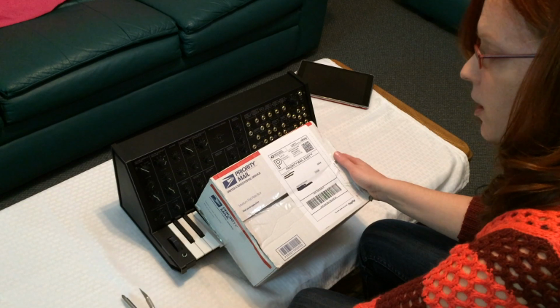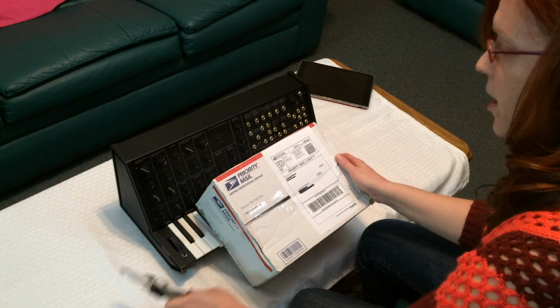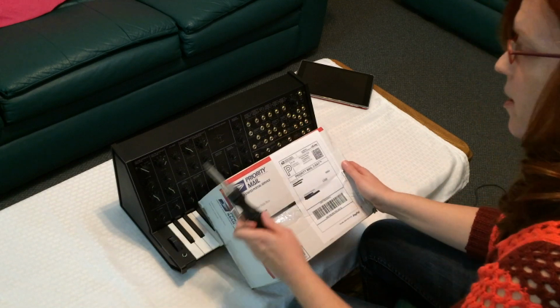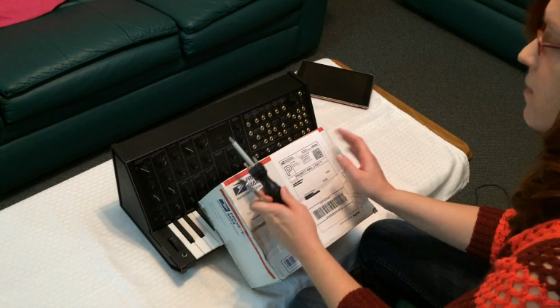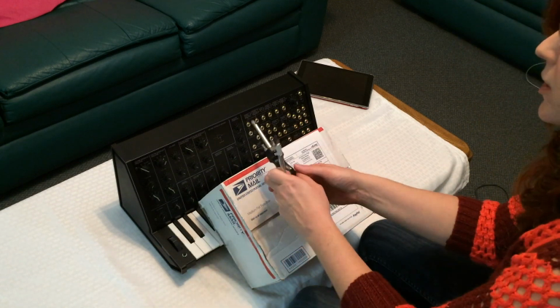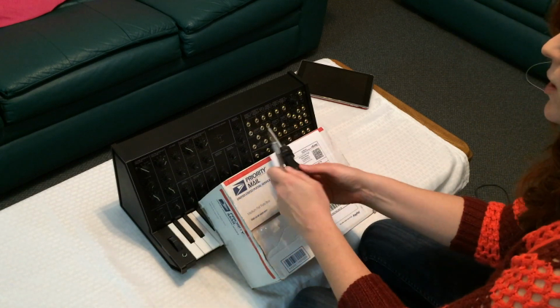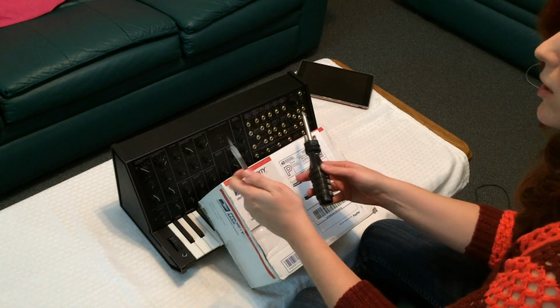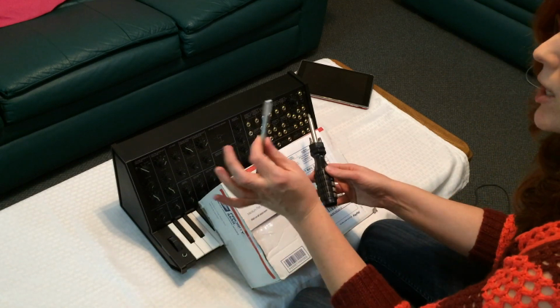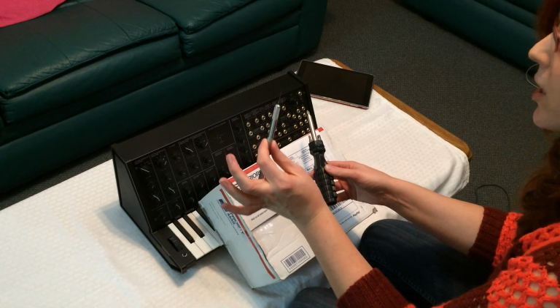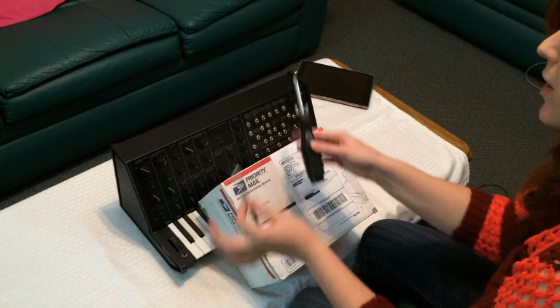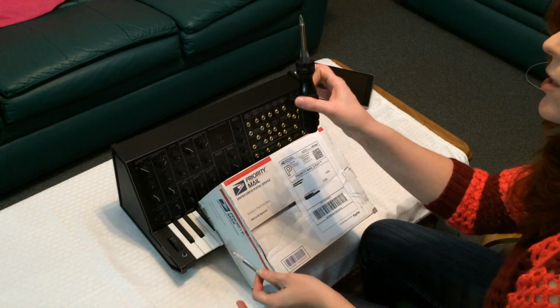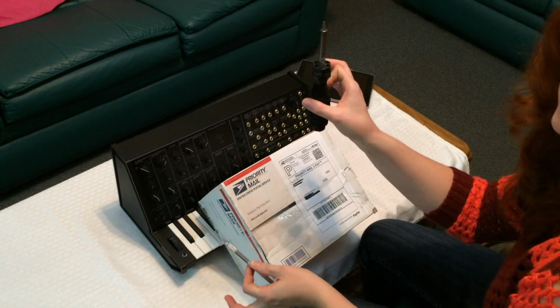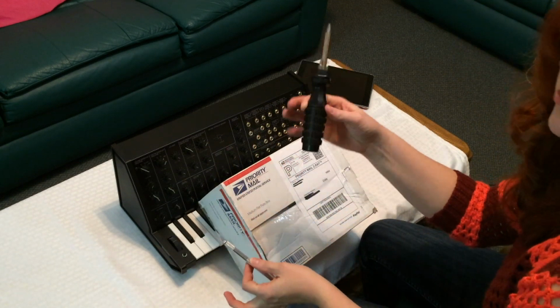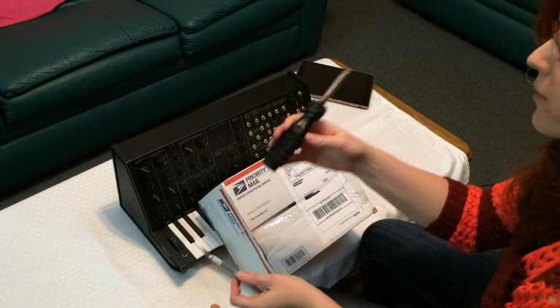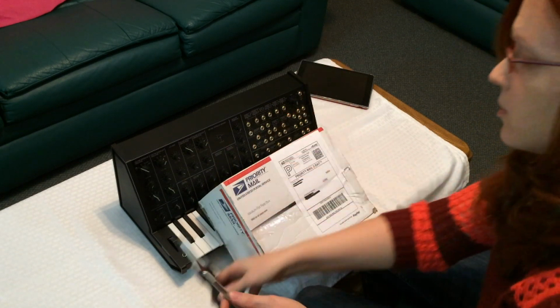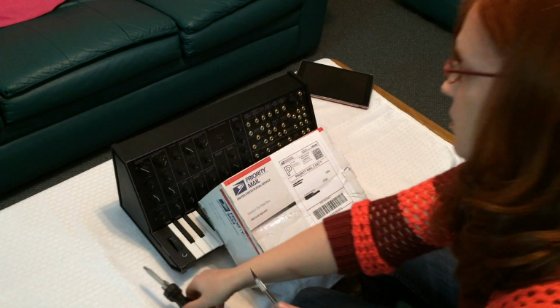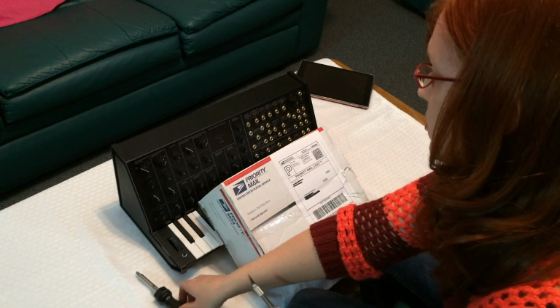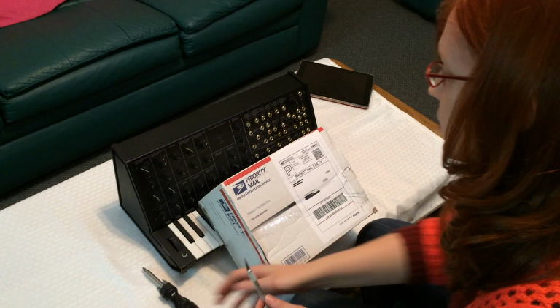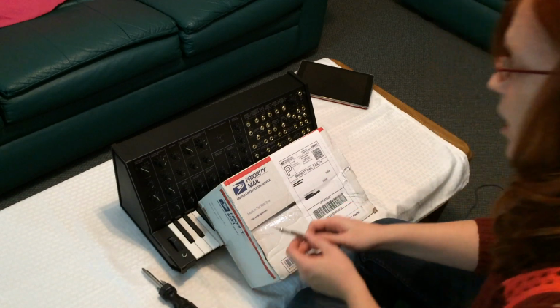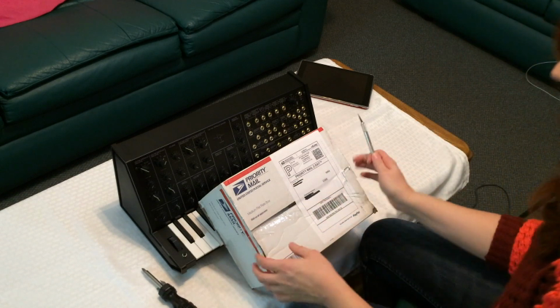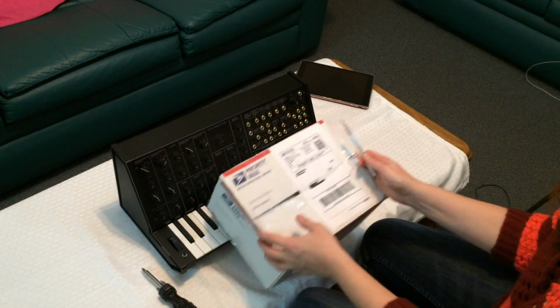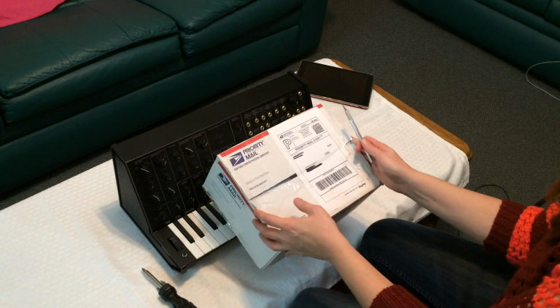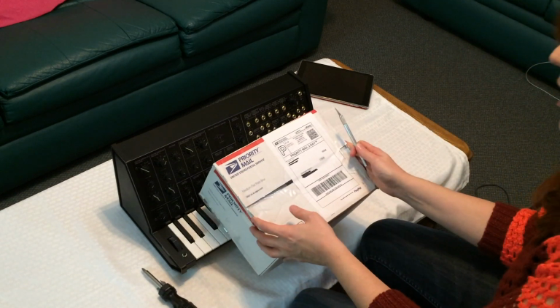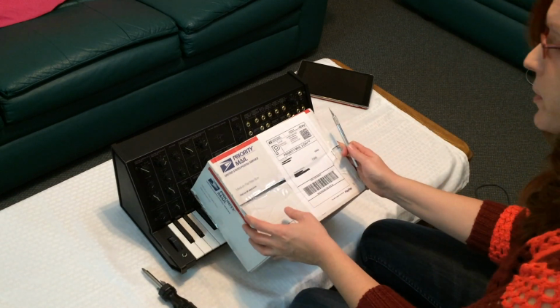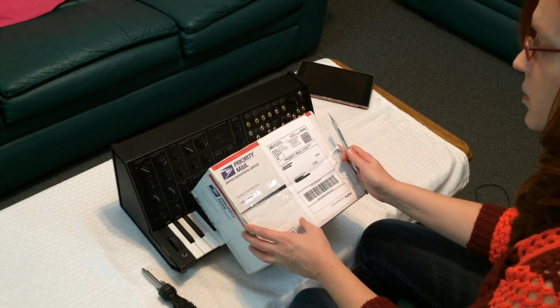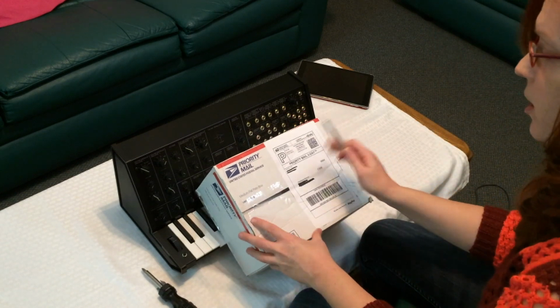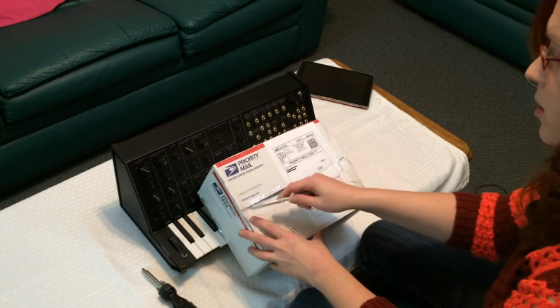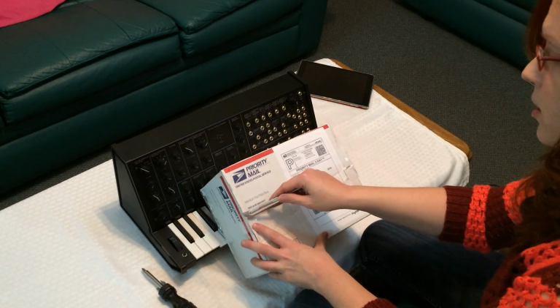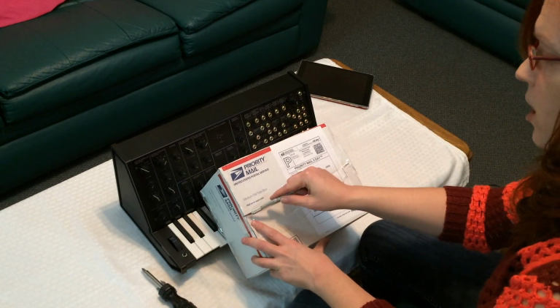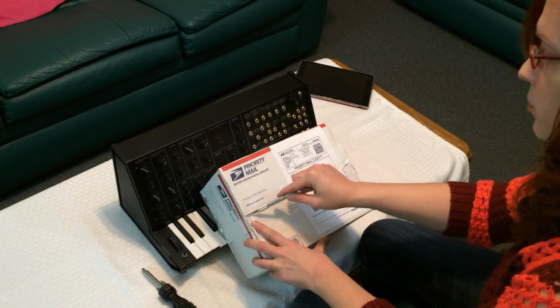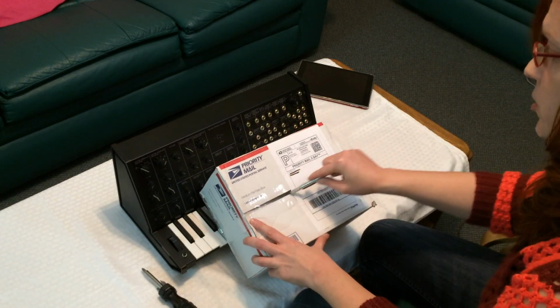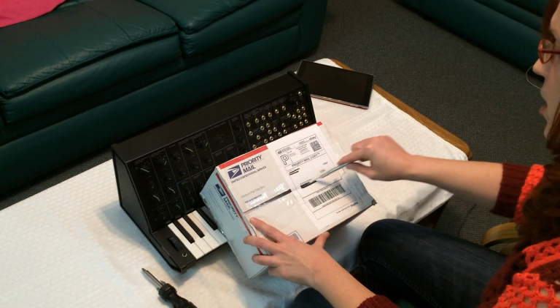I have an X-Acto knife and a screwdriver. We'll see how complicated this is. I have not opened this yet, and we'll give it a try.